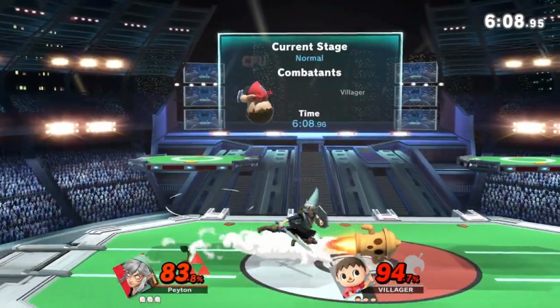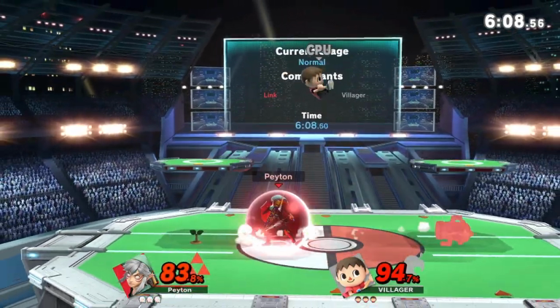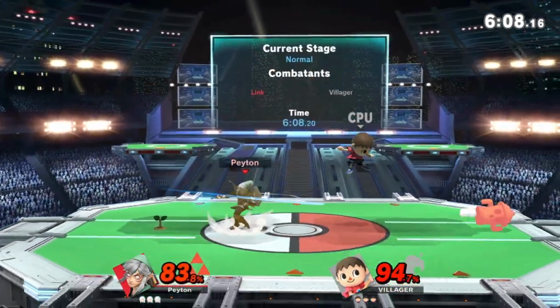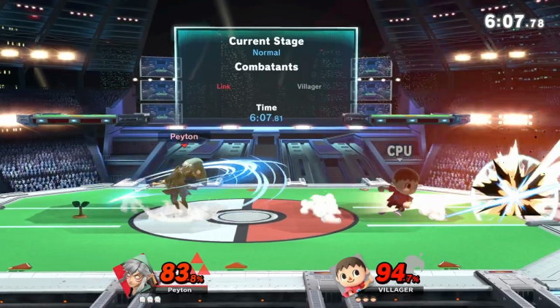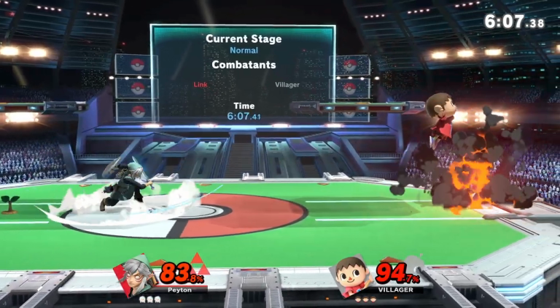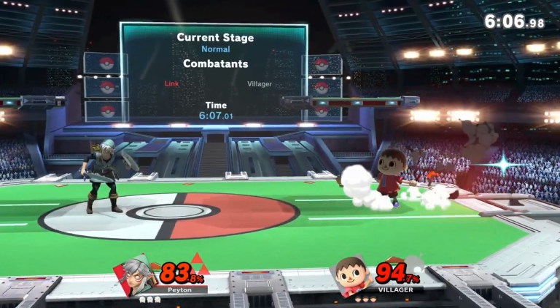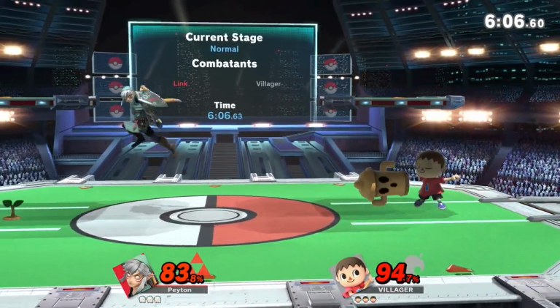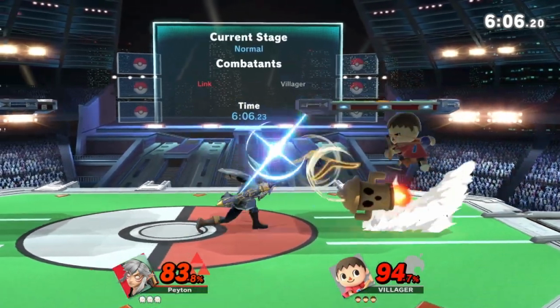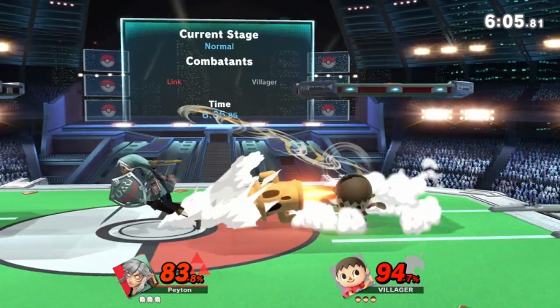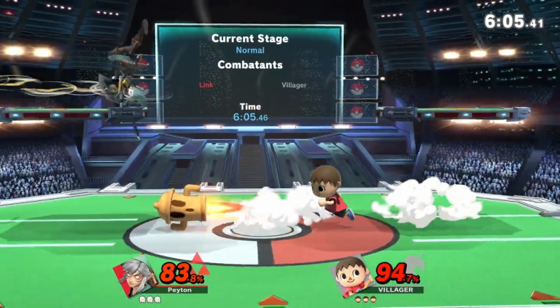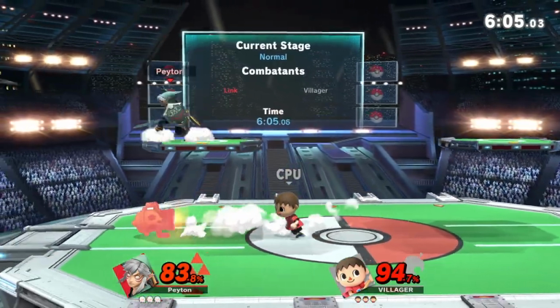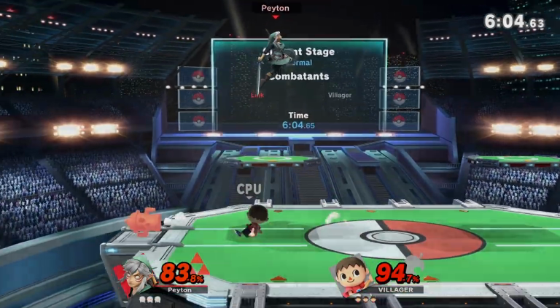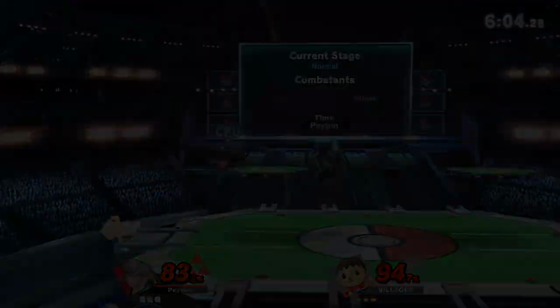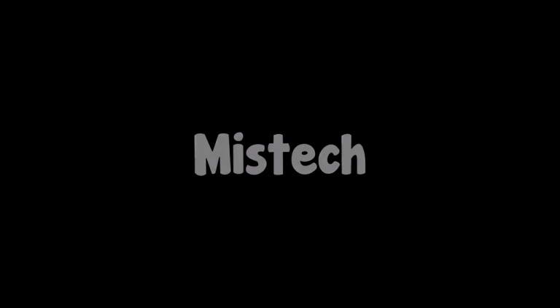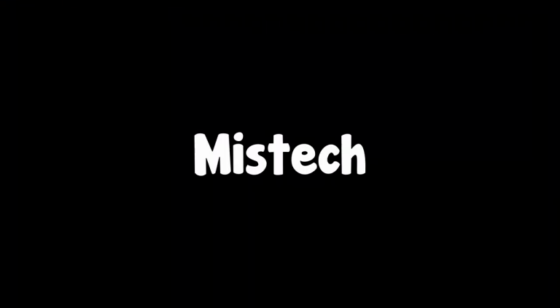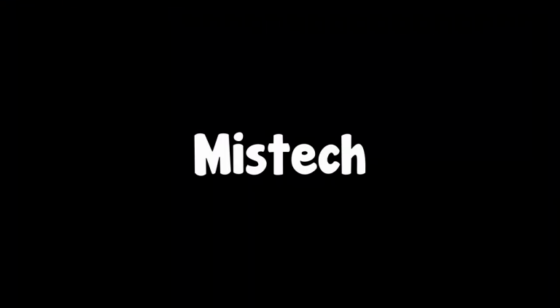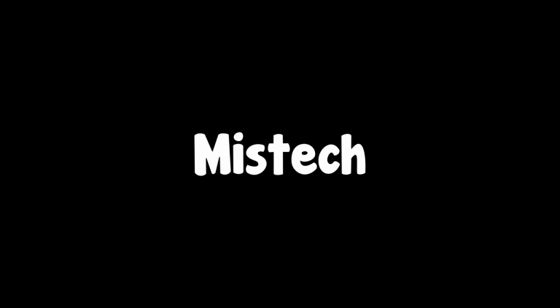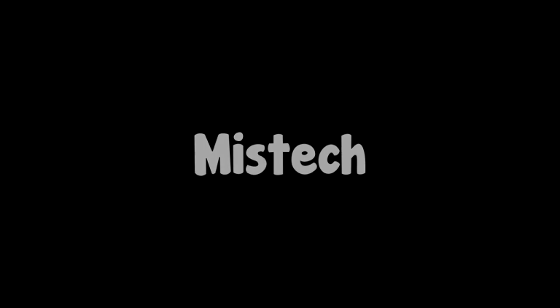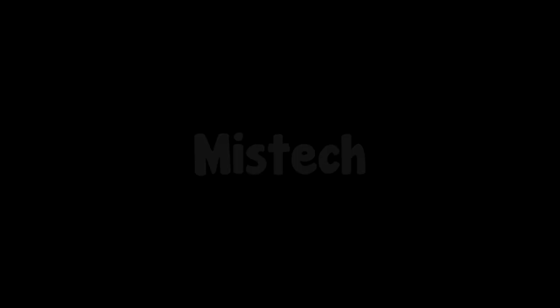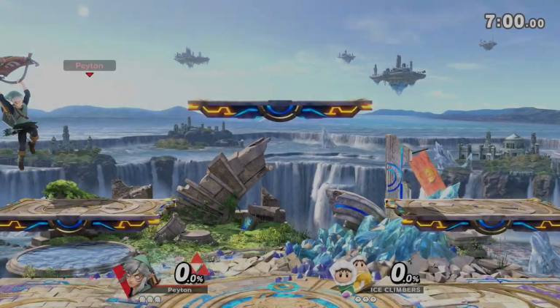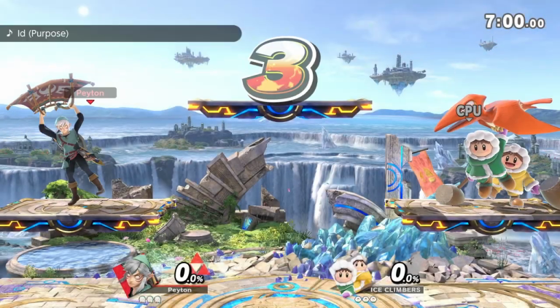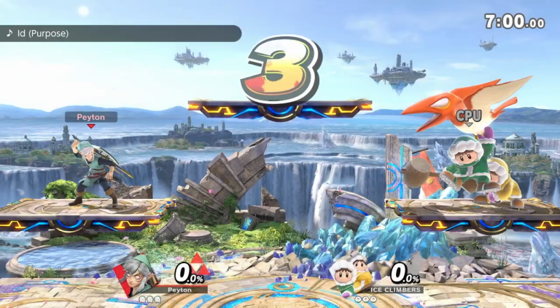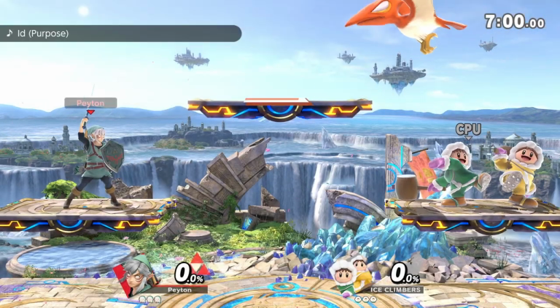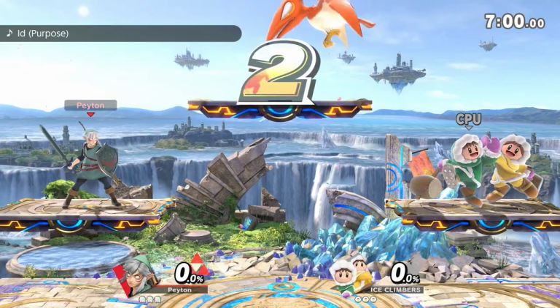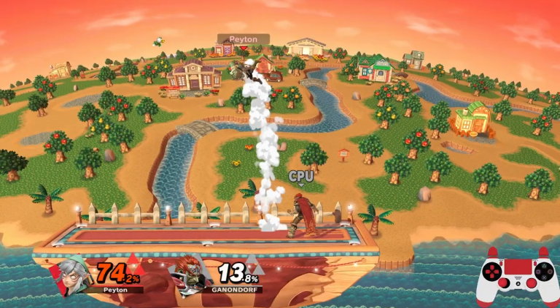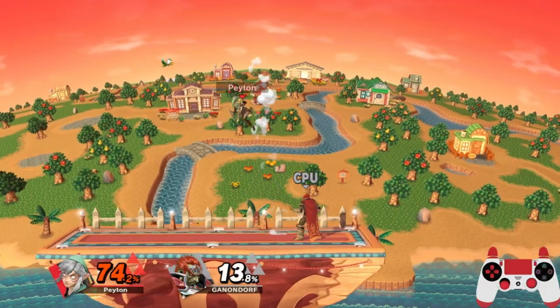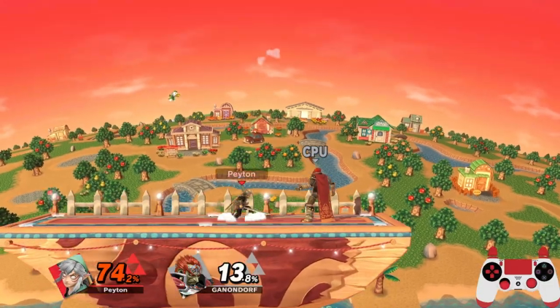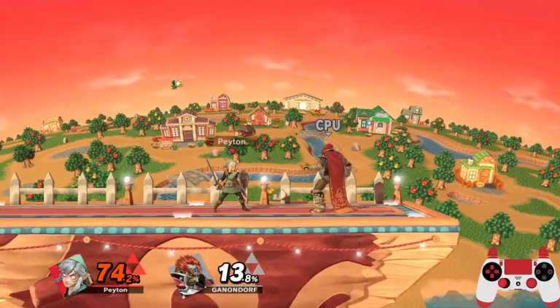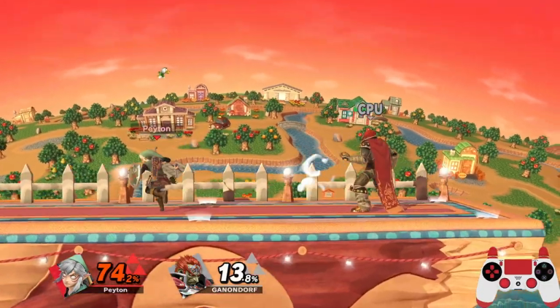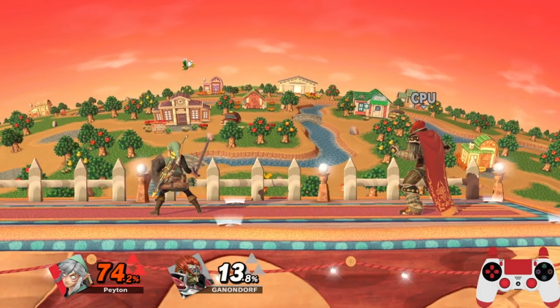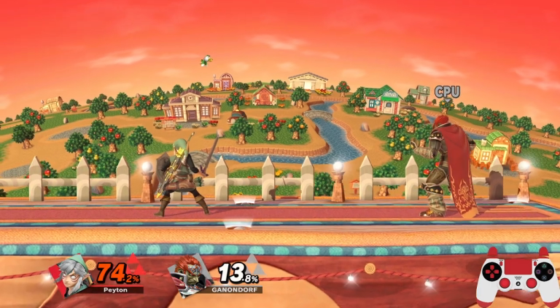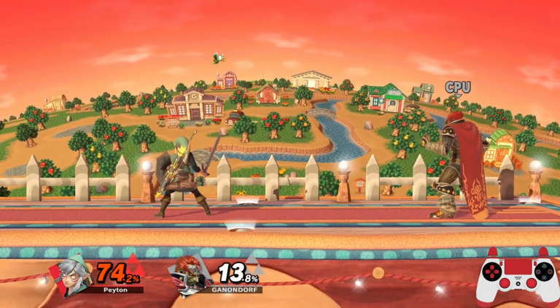If you don't do any option, this is what happens. There's a reason you want to get out of tumble — it's not just because fast falling is a great tool in disadvantage.